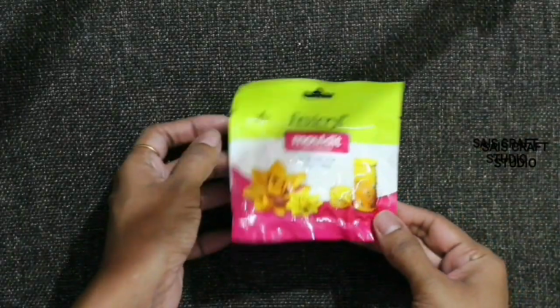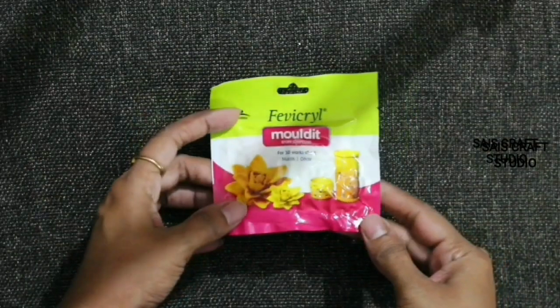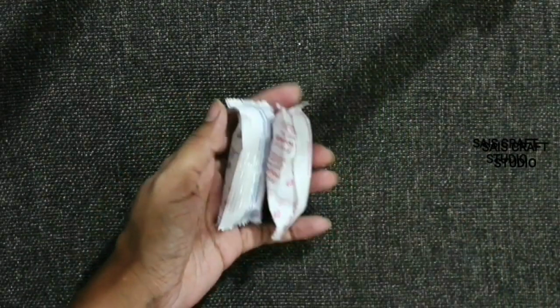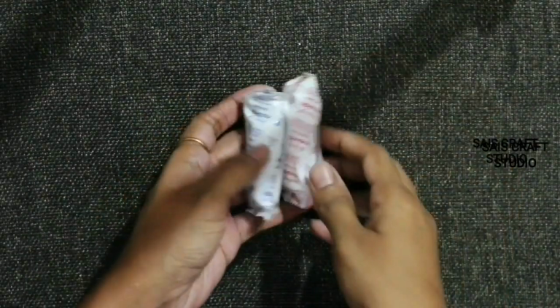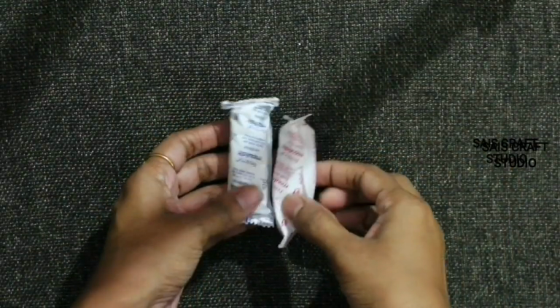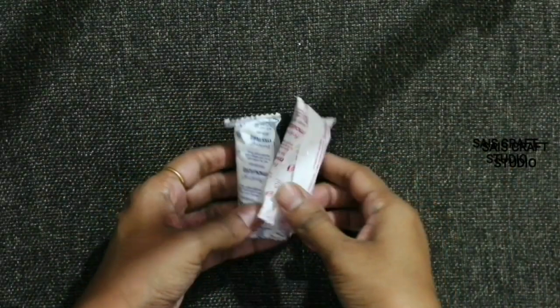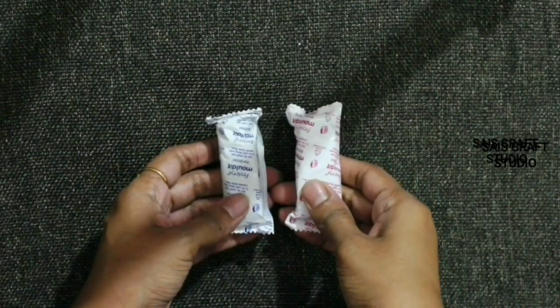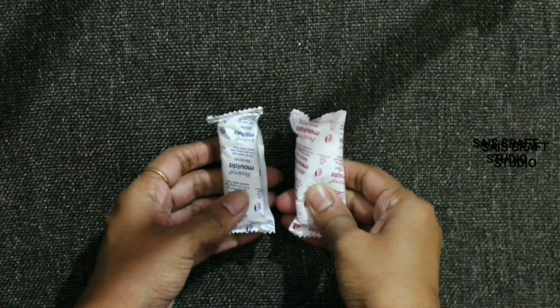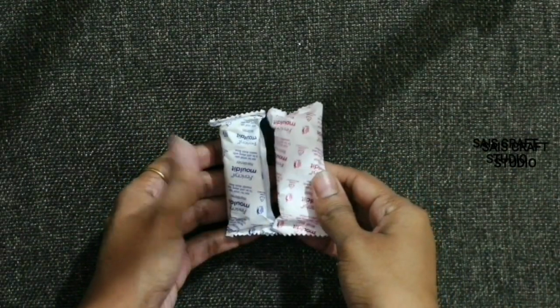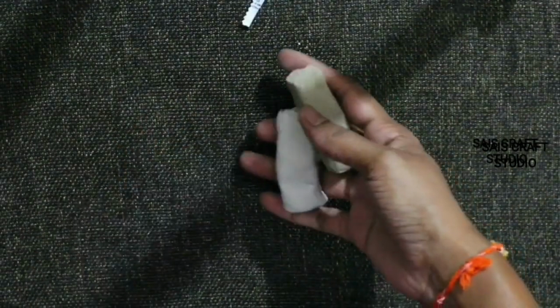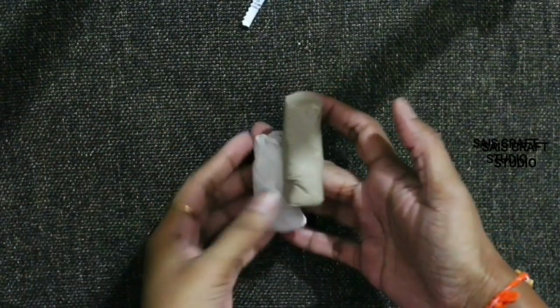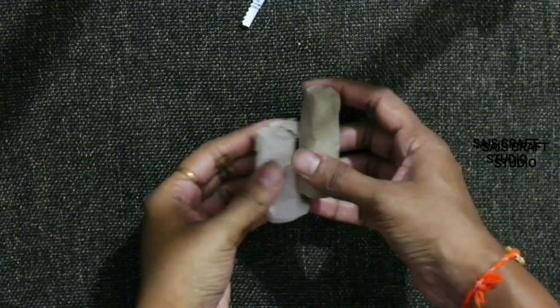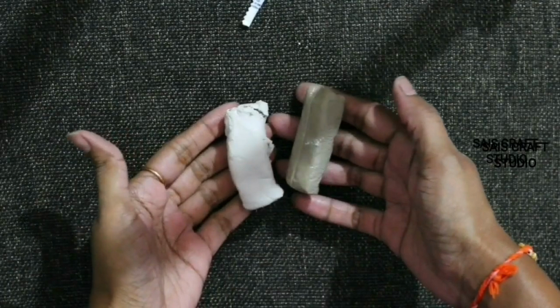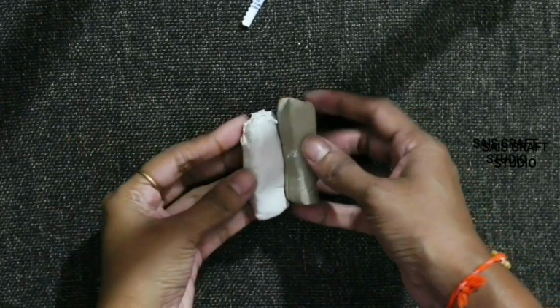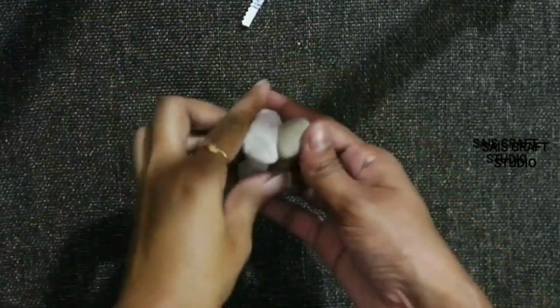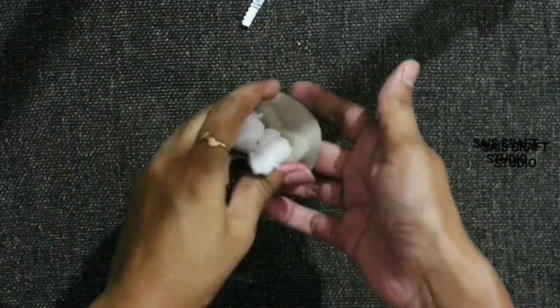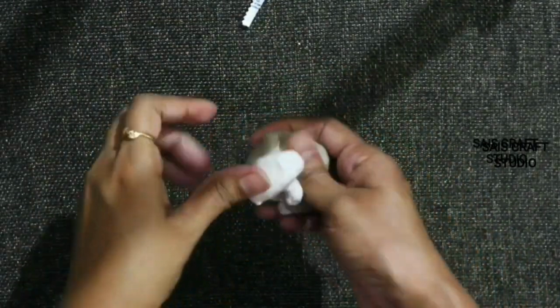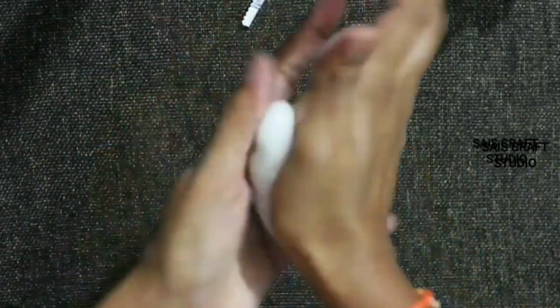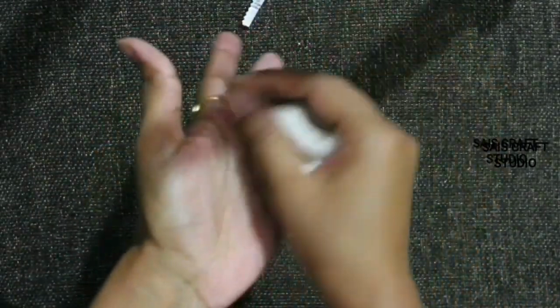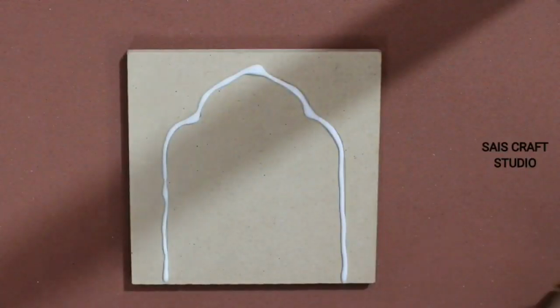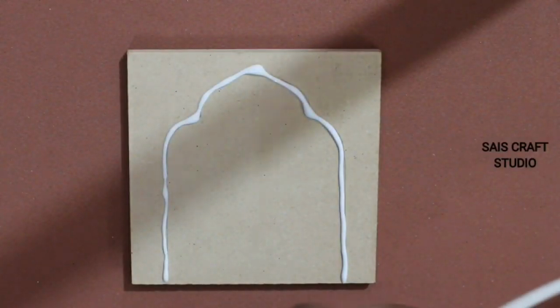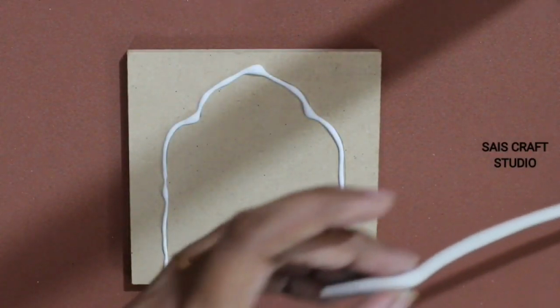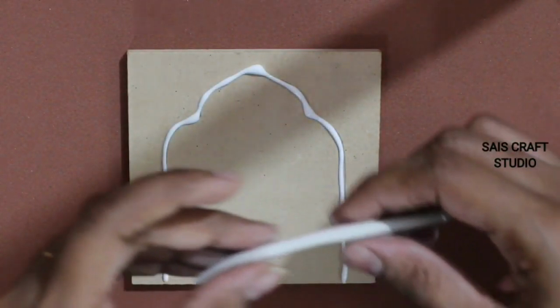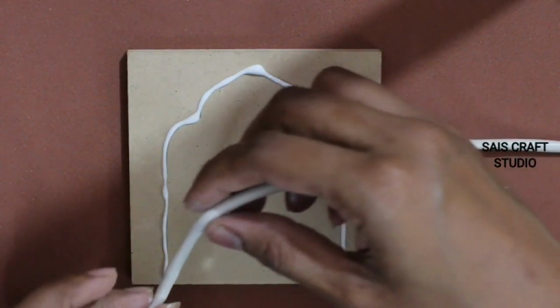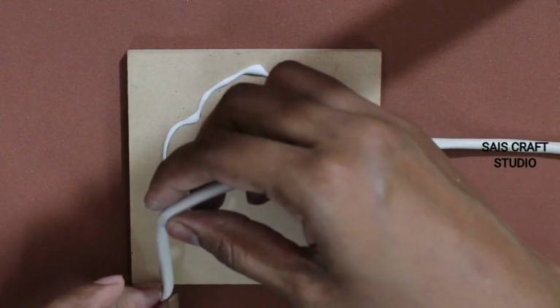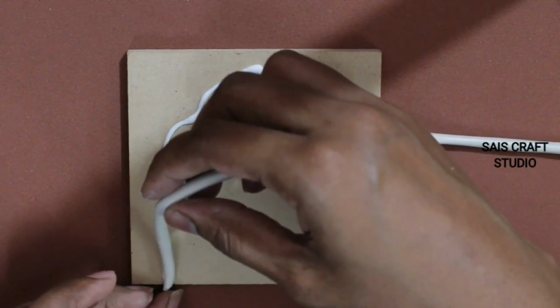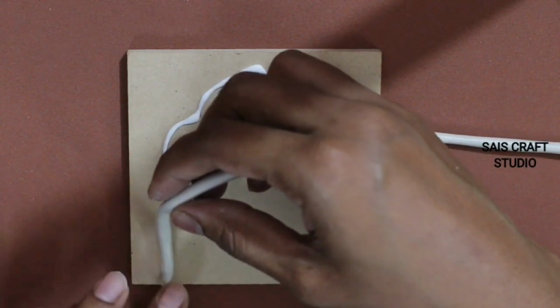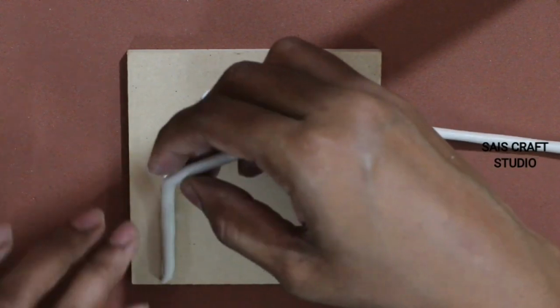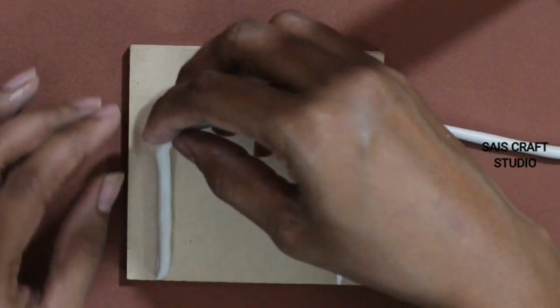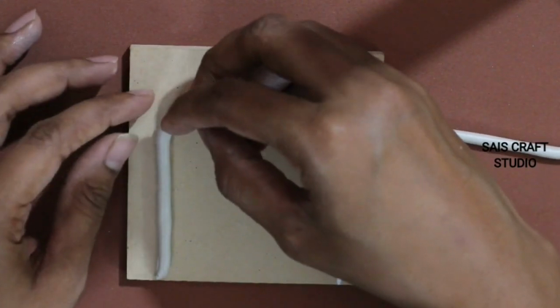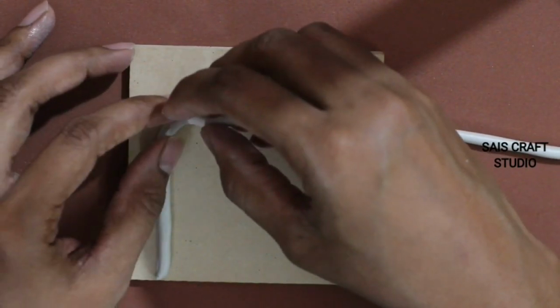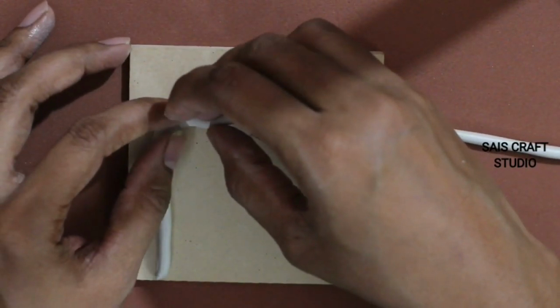Now take any clay — here I'm using Fevicryl Mould It. You will be getting two compounds like this; mix them together, roll the clay, and start sticking it over the glue.